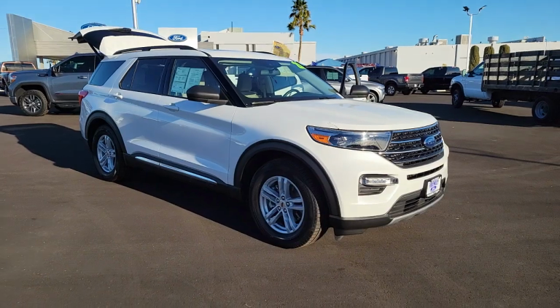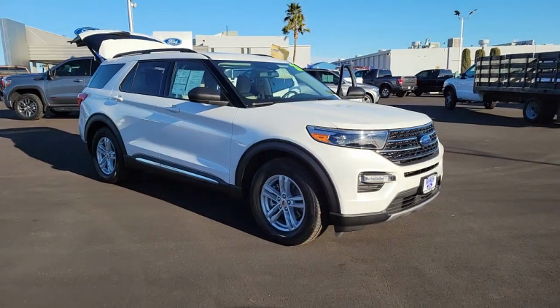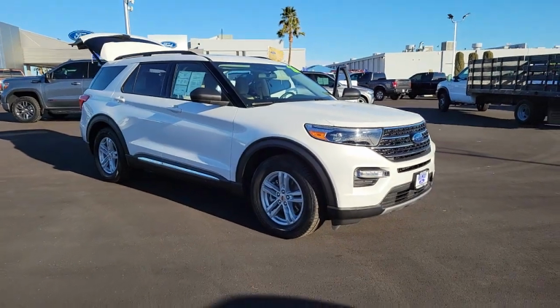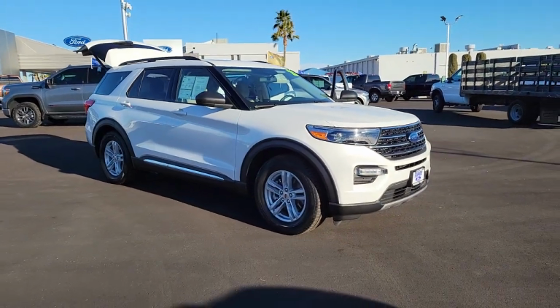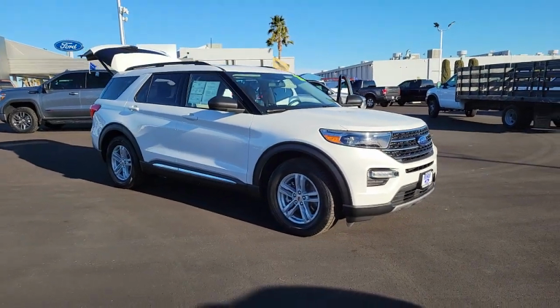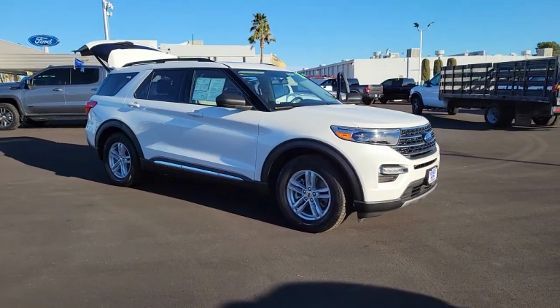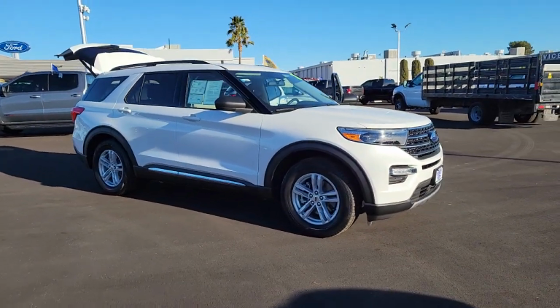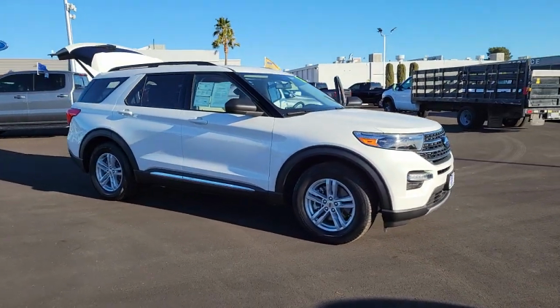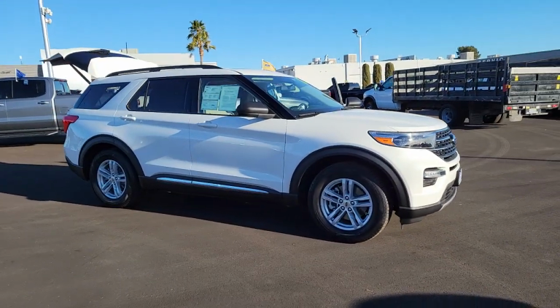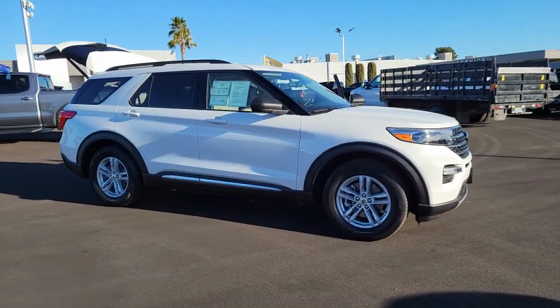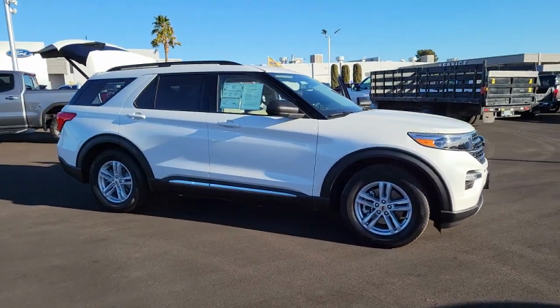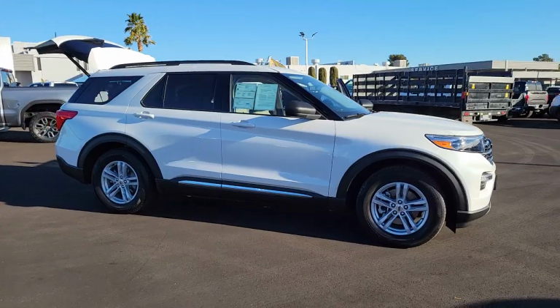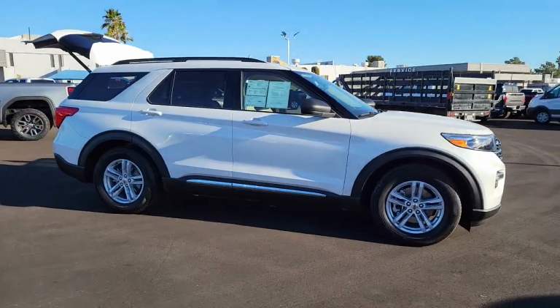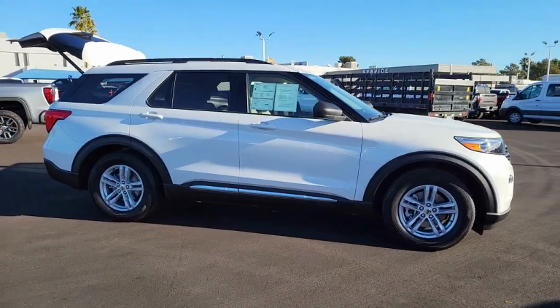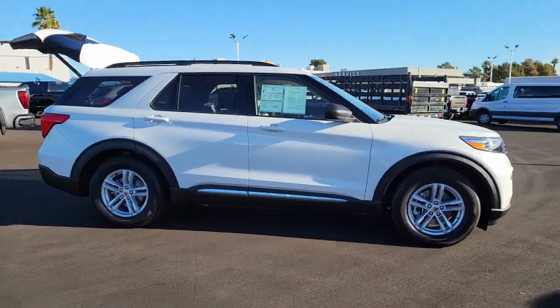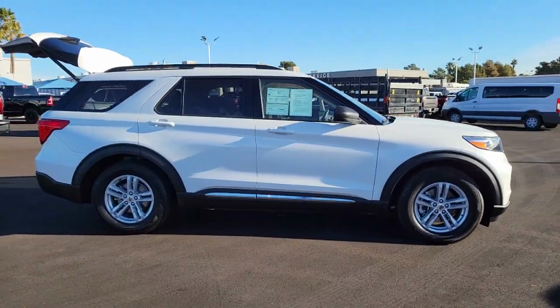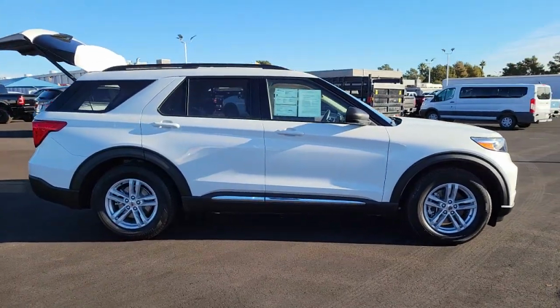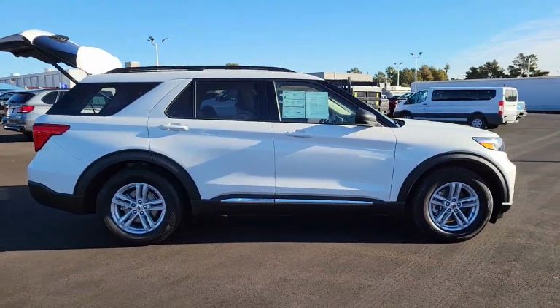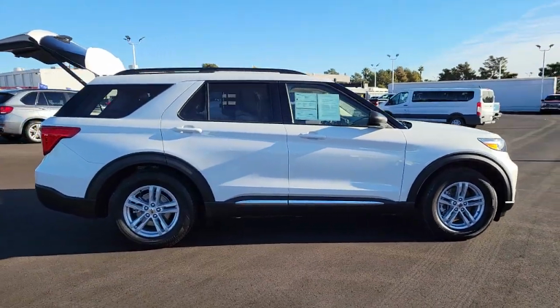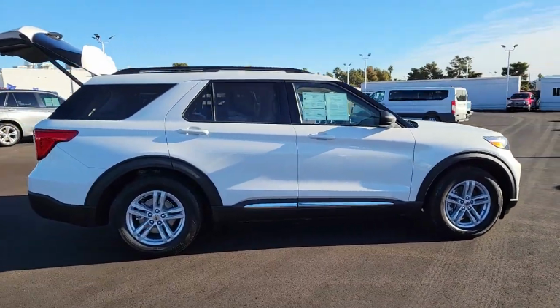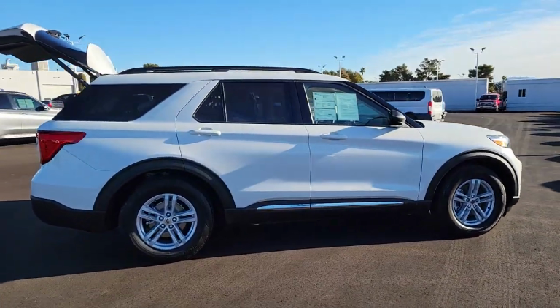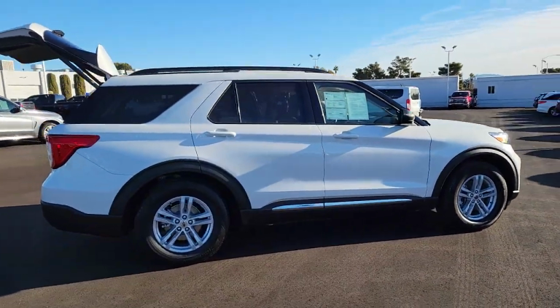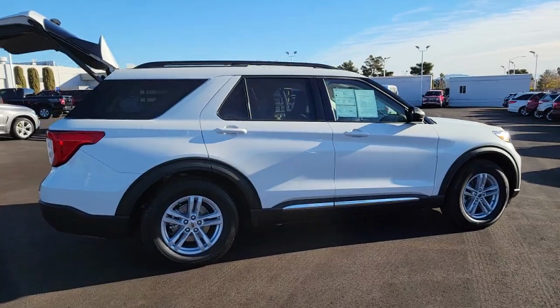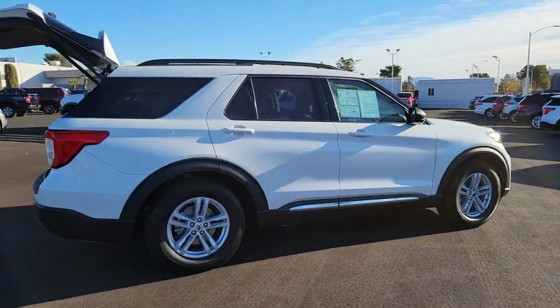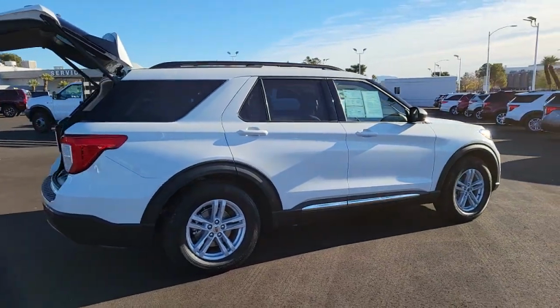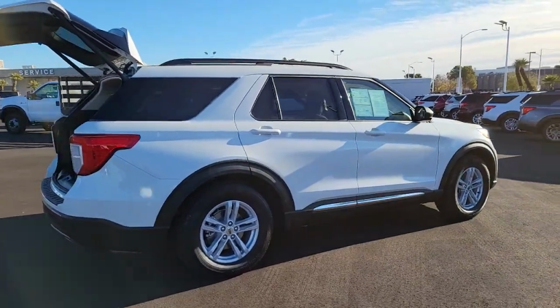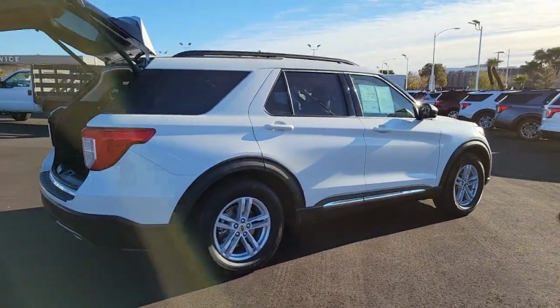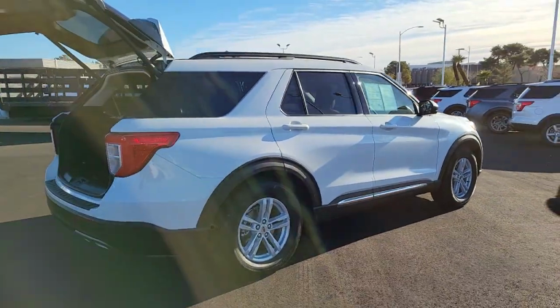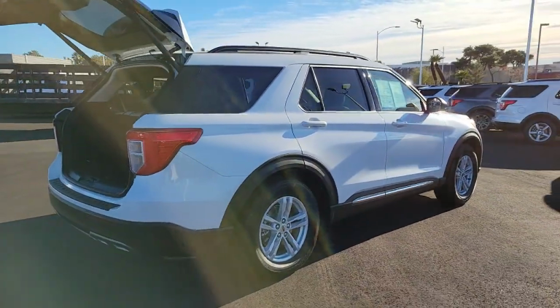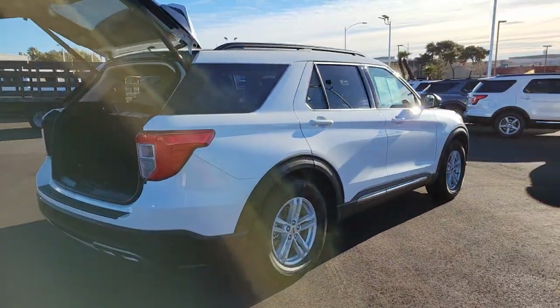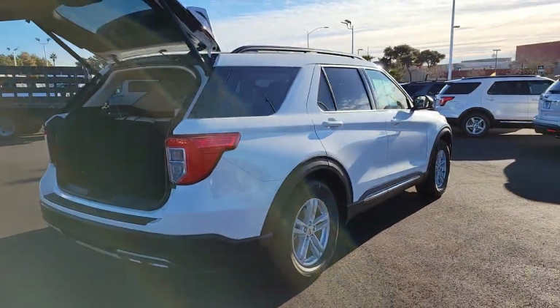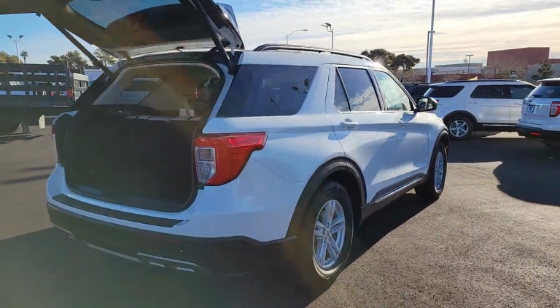Get into a car with value. 2021 Ford Explorer. This vehicle still has fewer than 5,000 miles on the clock, so it won't last long. Take on every project with confidence in this spacious, versatile Explorer.